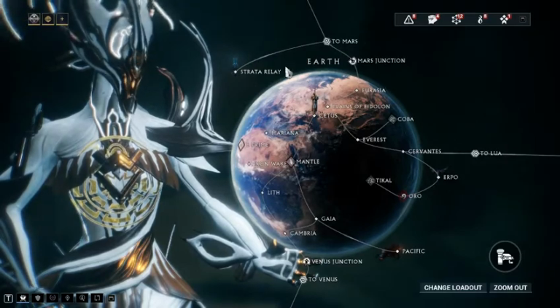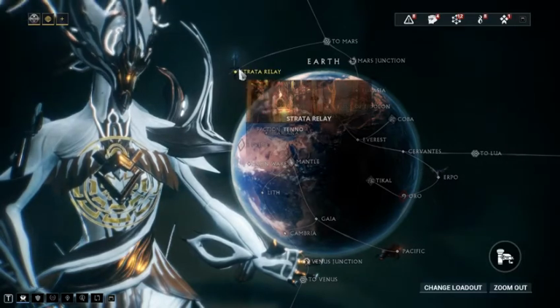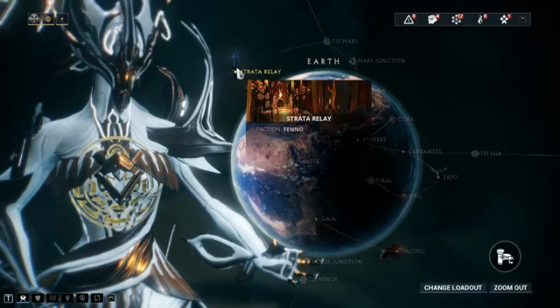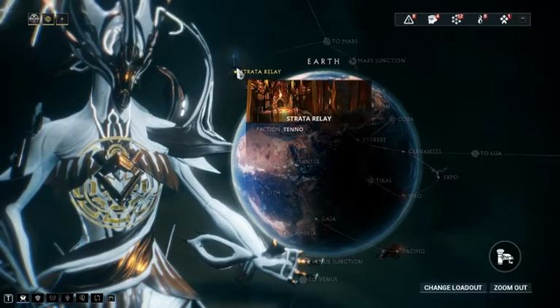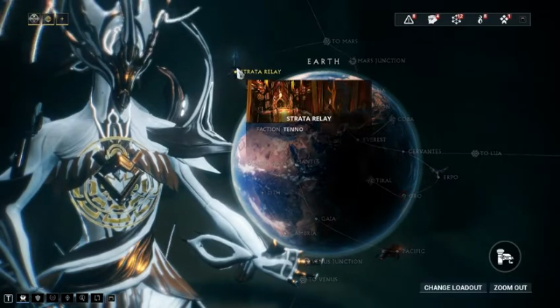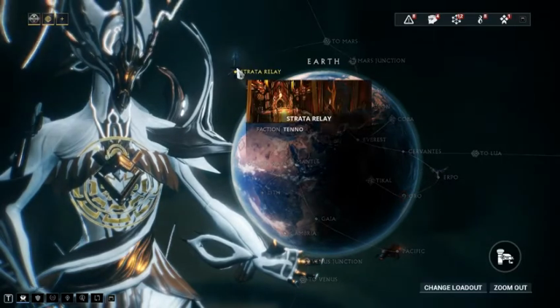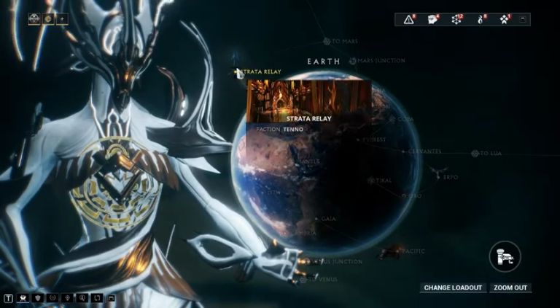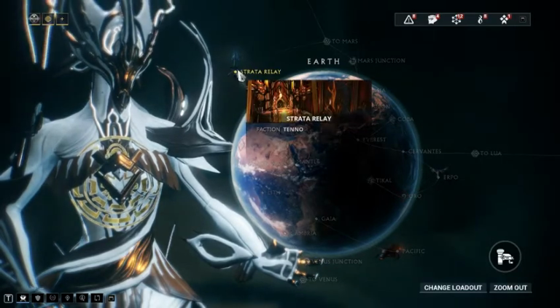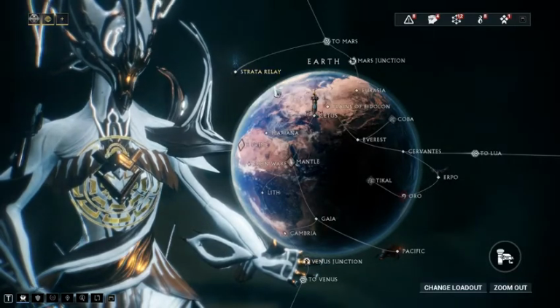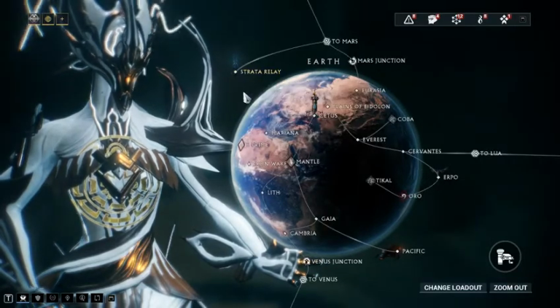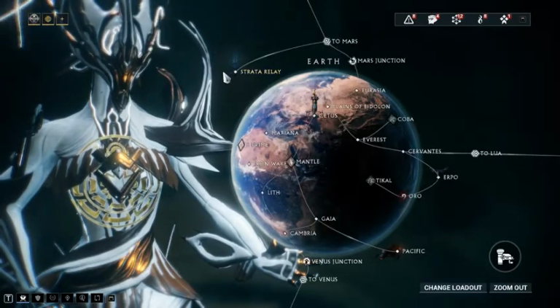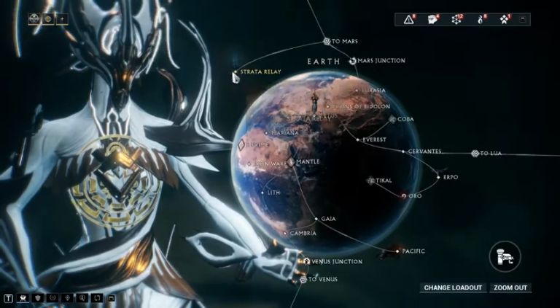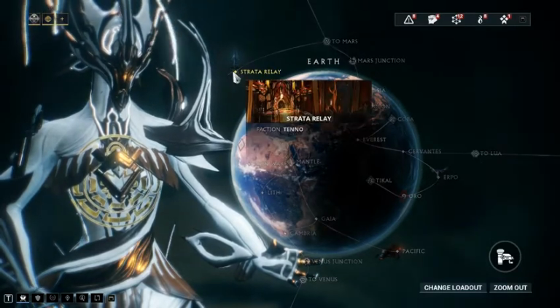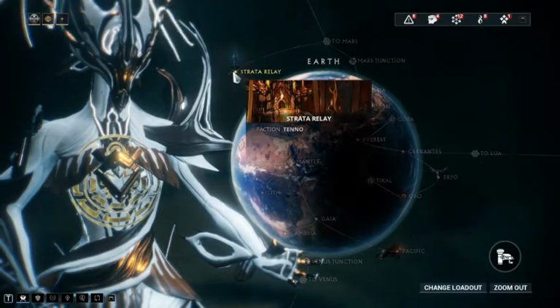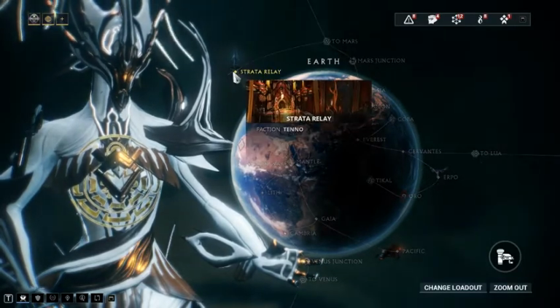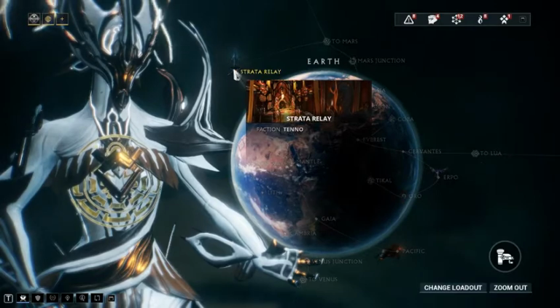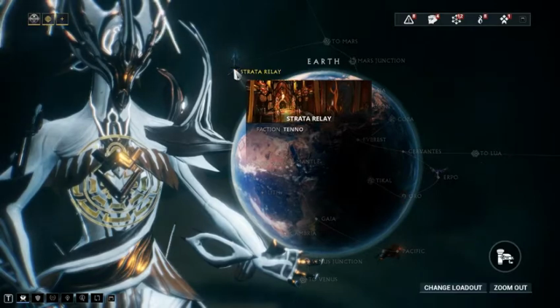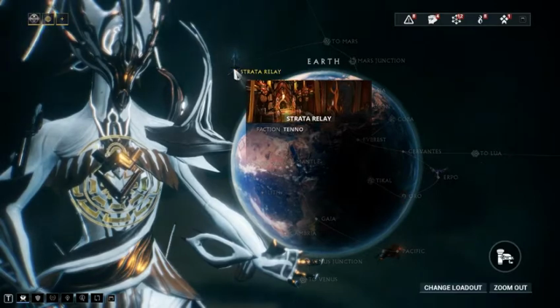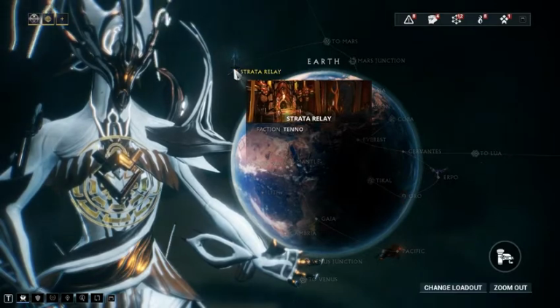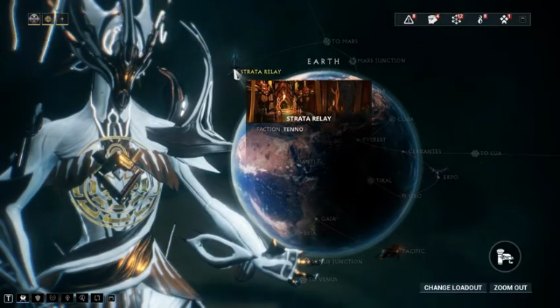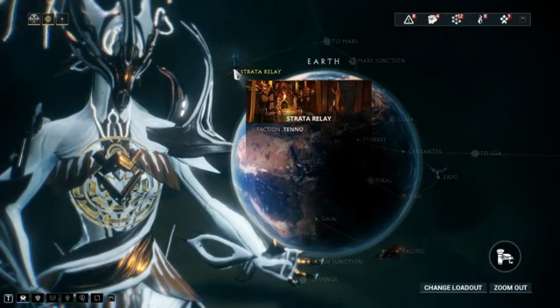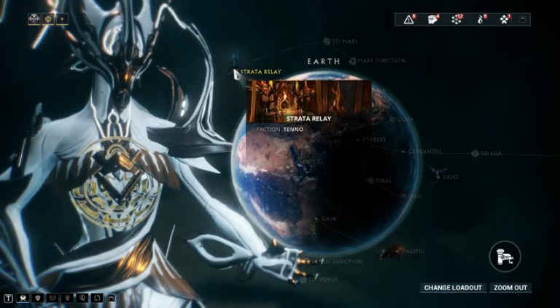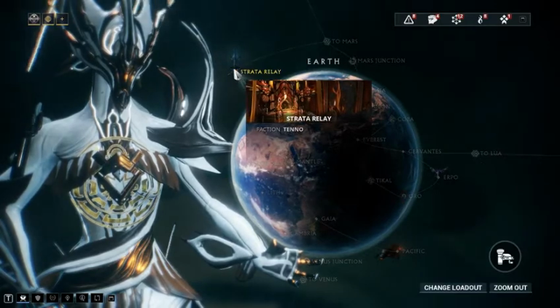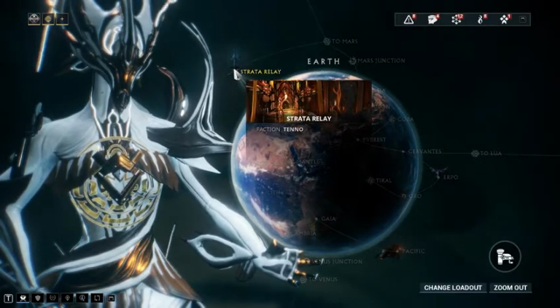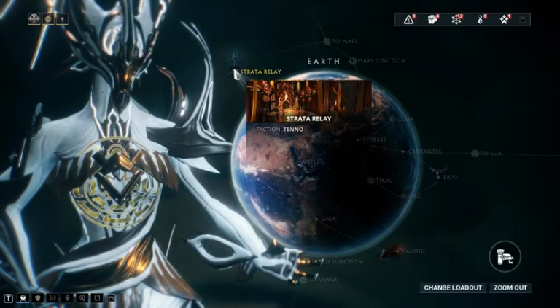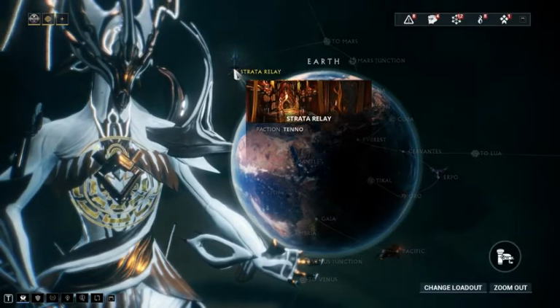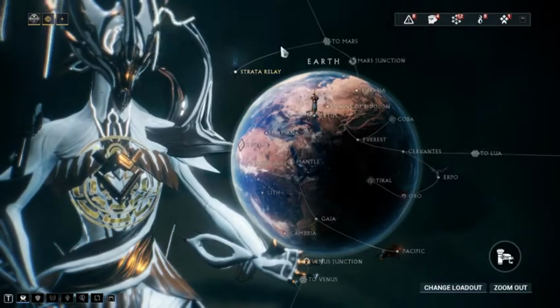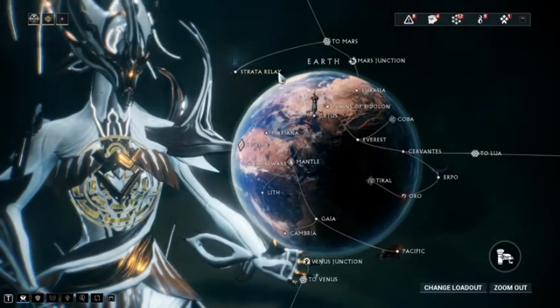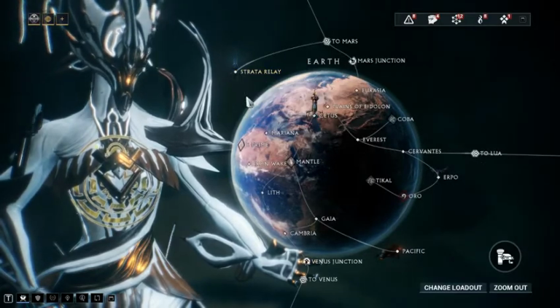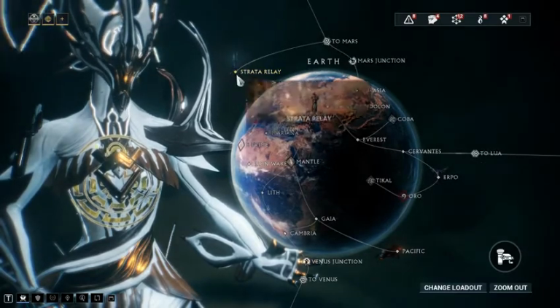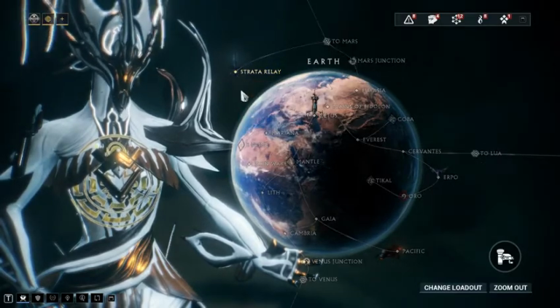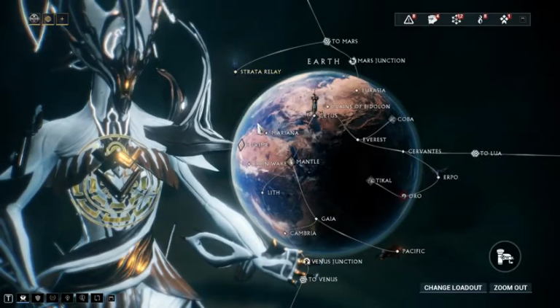The relays, which some people have seen, are basically the Tenno meeting hubs where you can go and kind of play around. Nothing more beyond that.